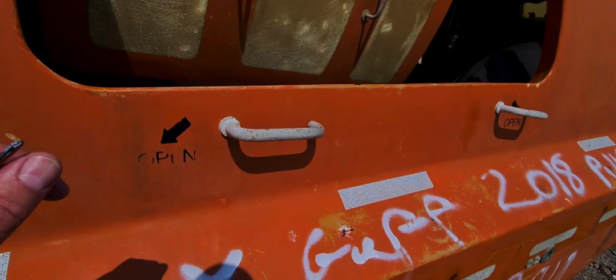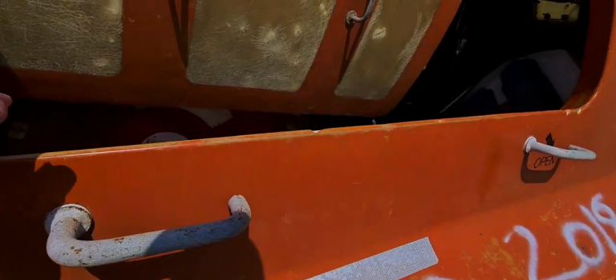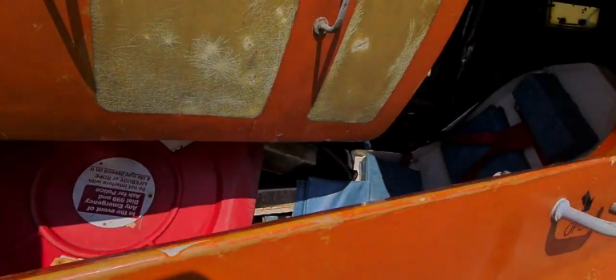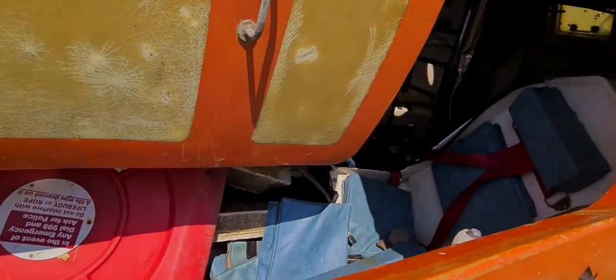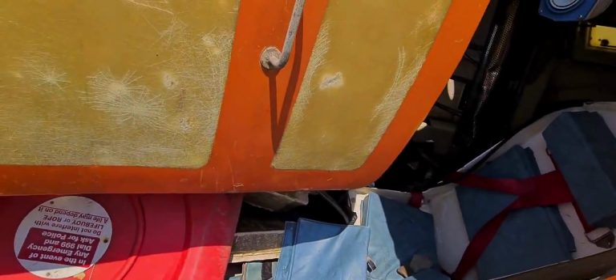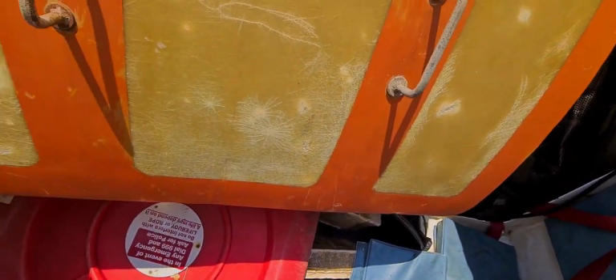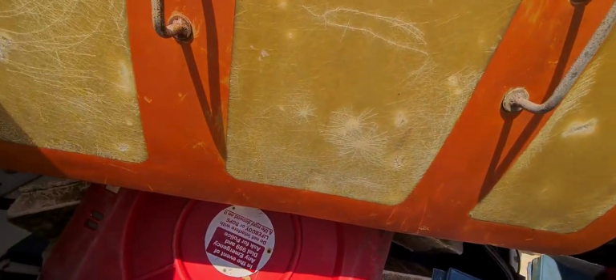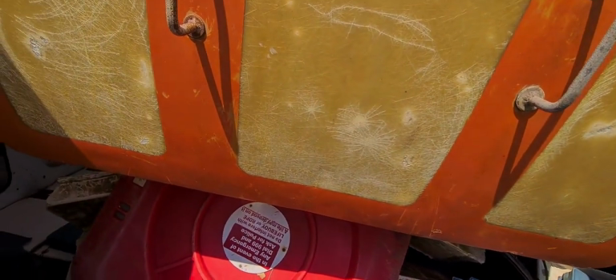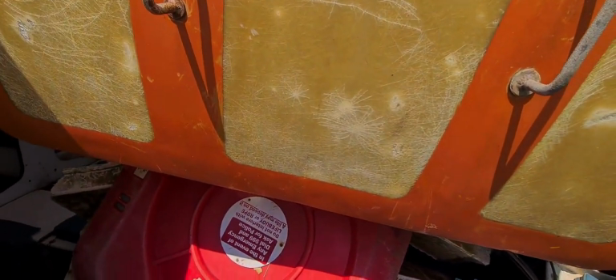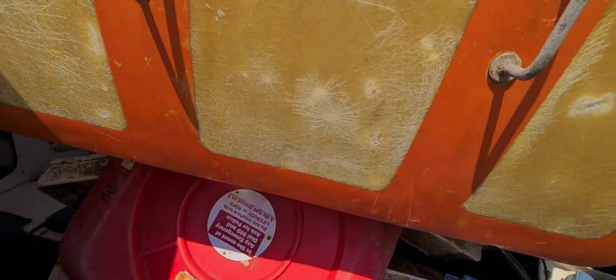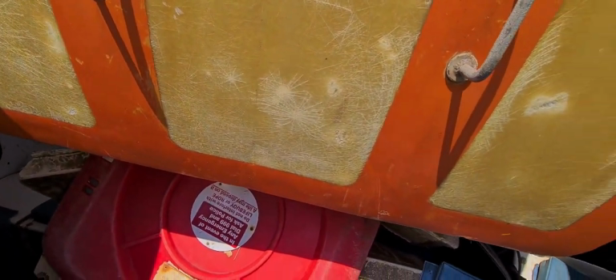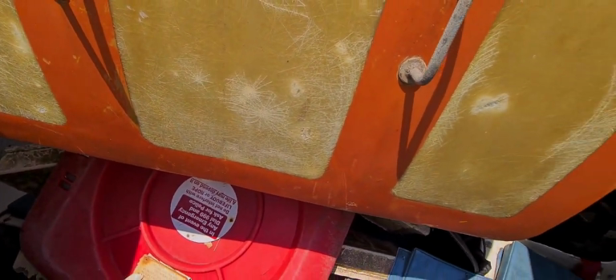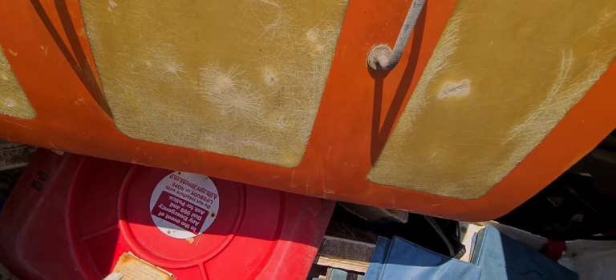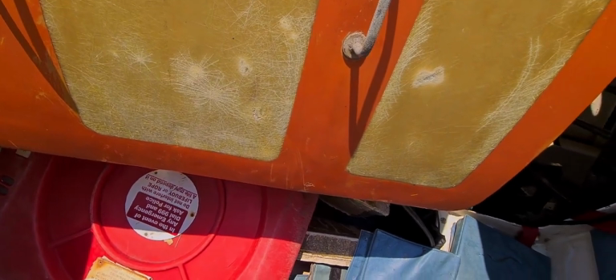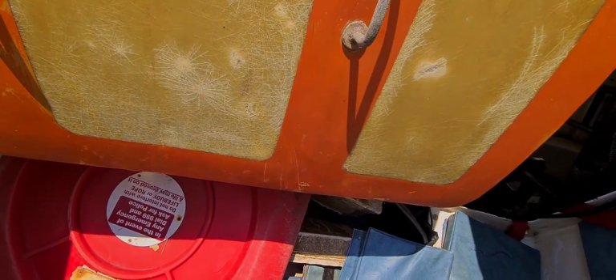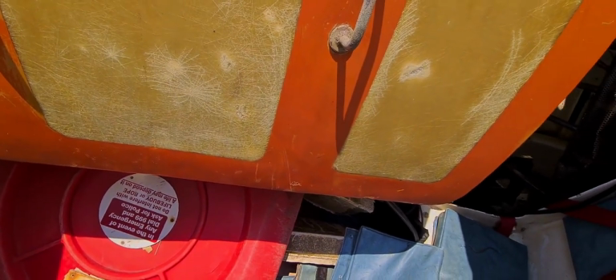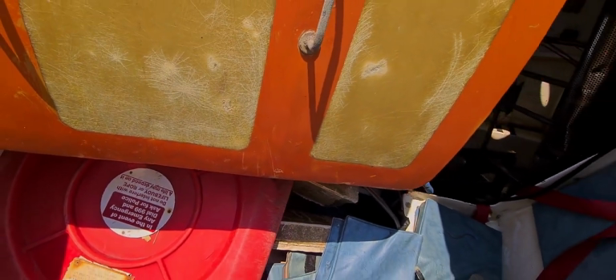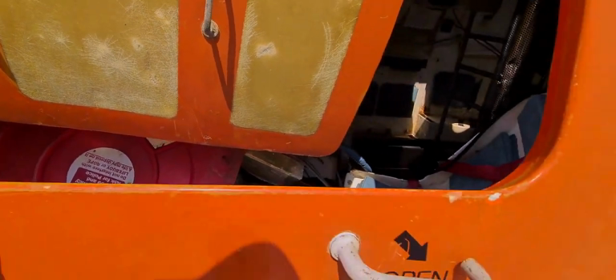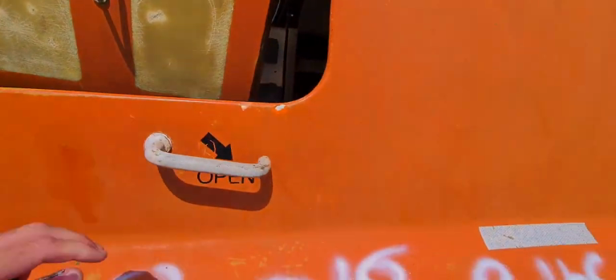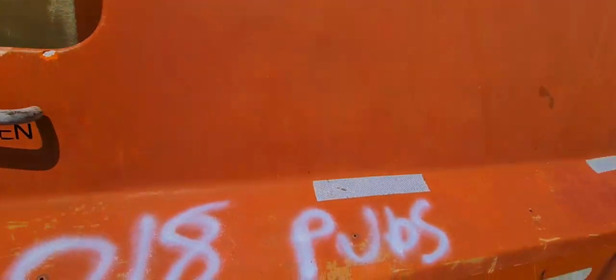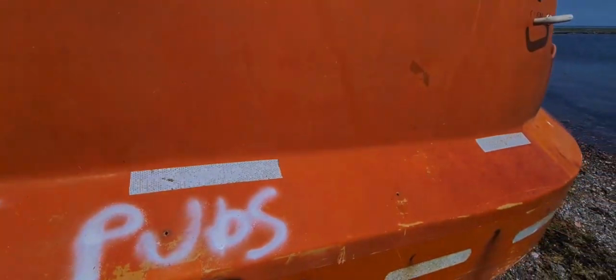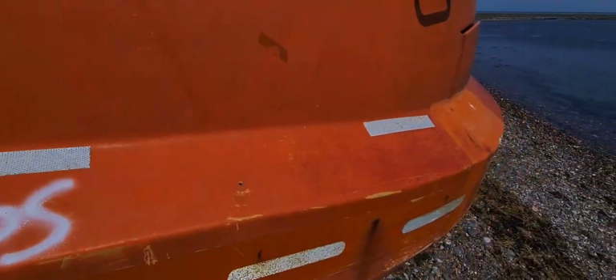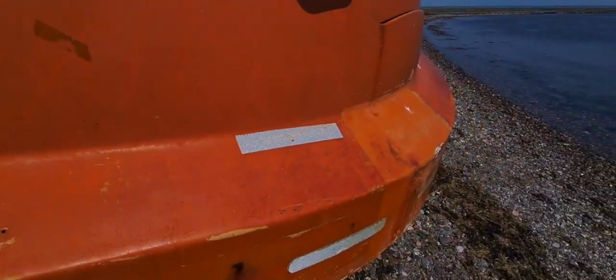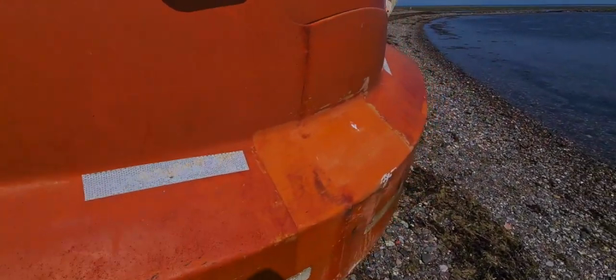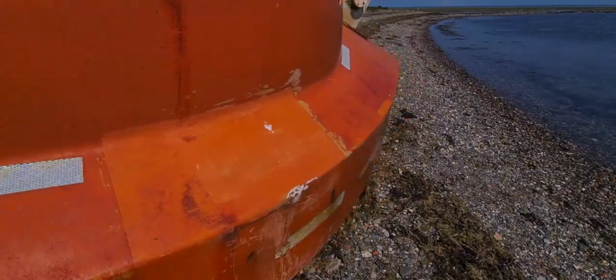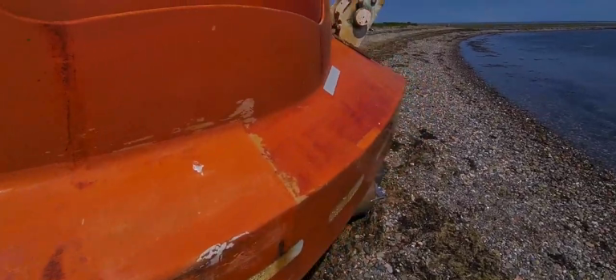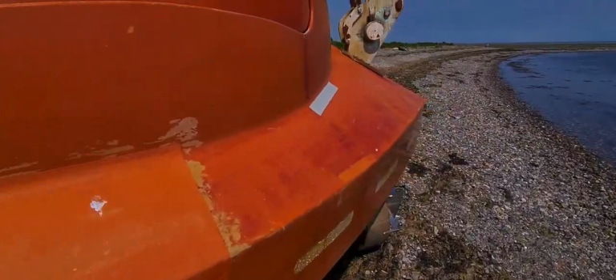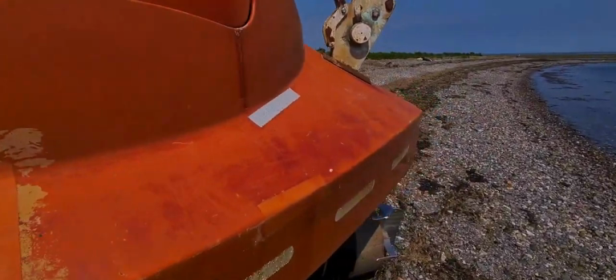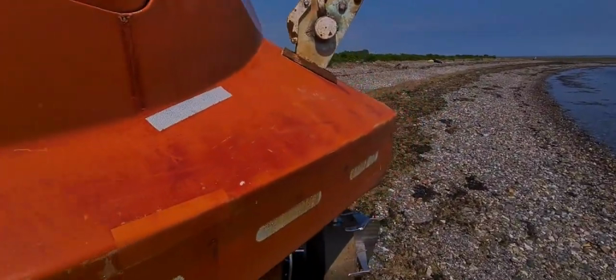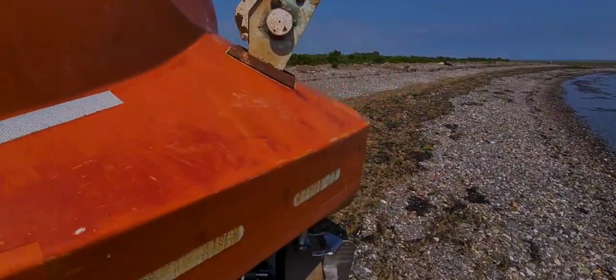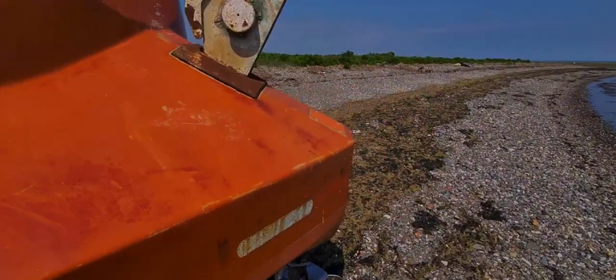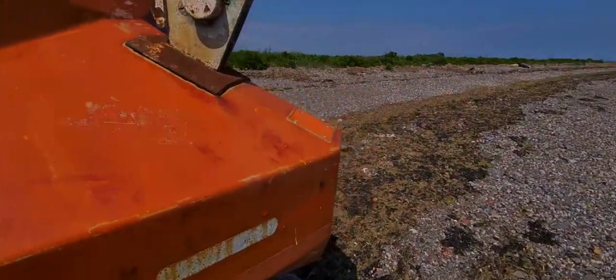Never seen inside of a lifeboat. It's big, loads of room in it. It doesn't say what ship it's come off.